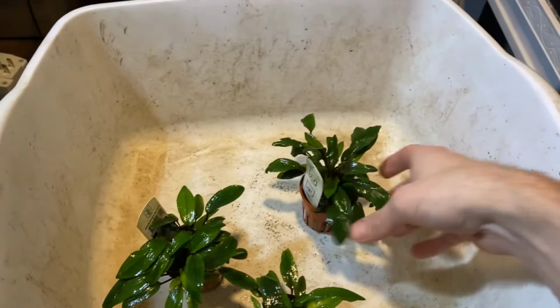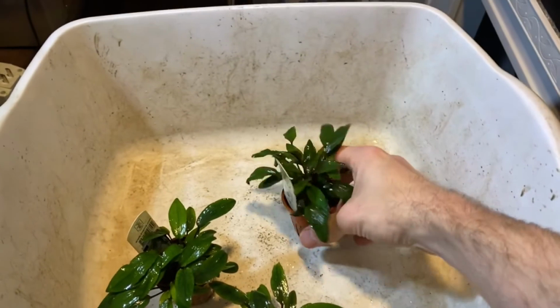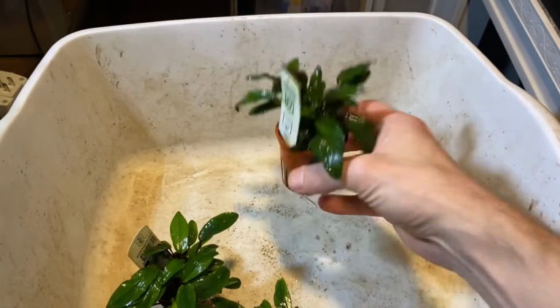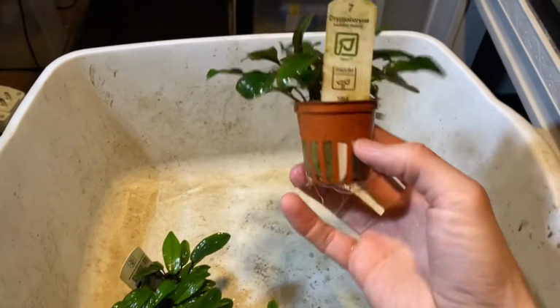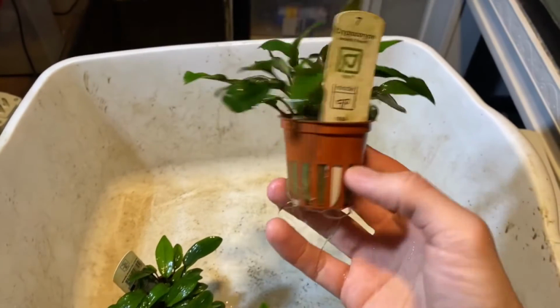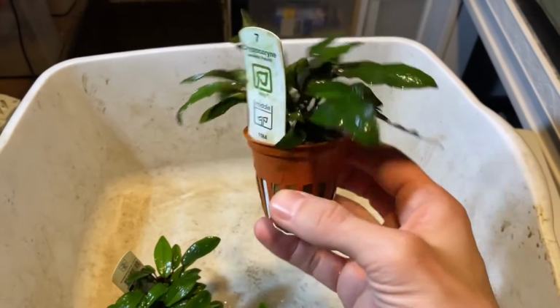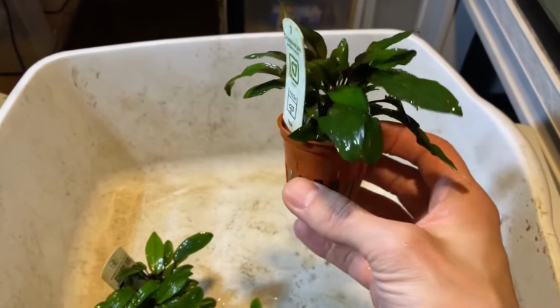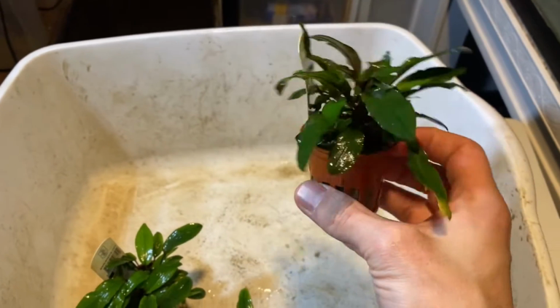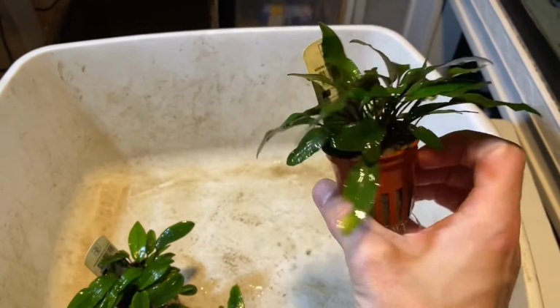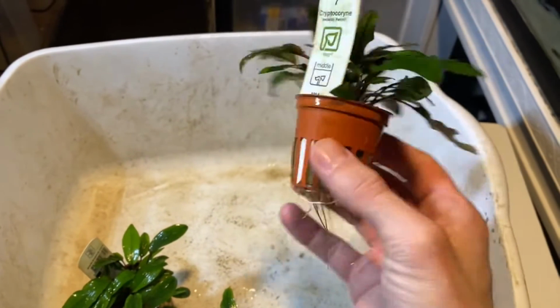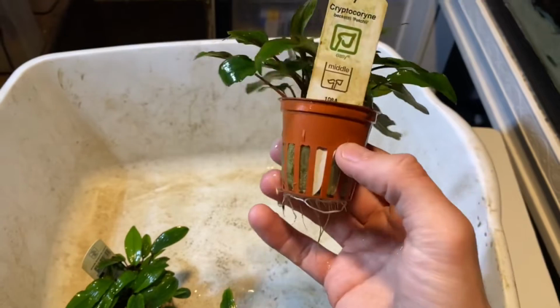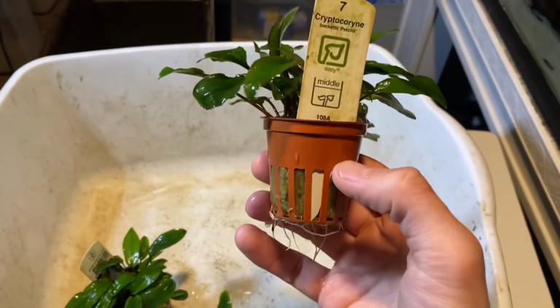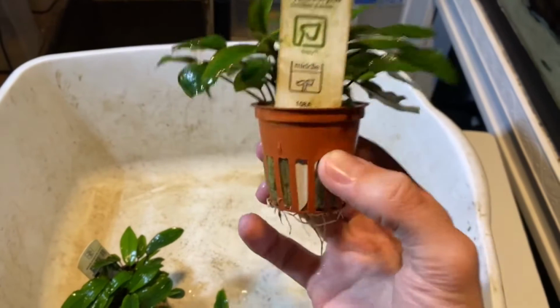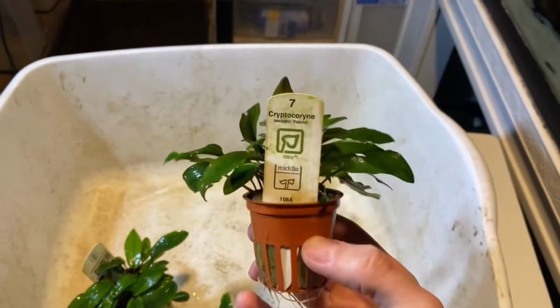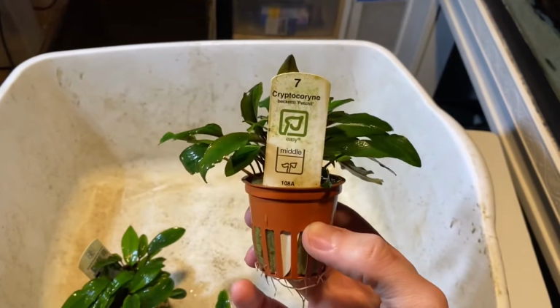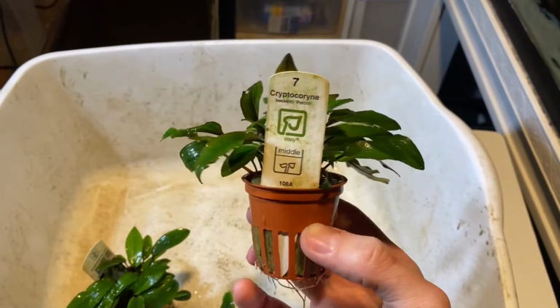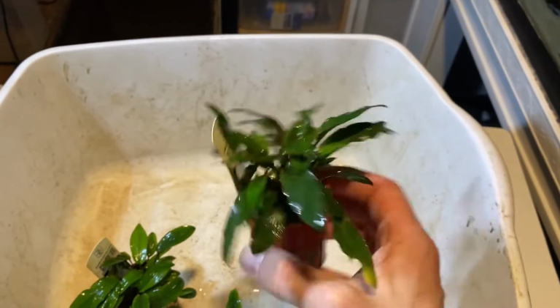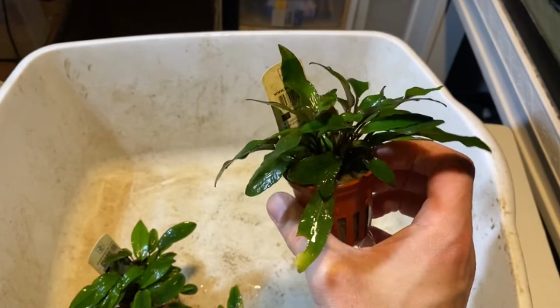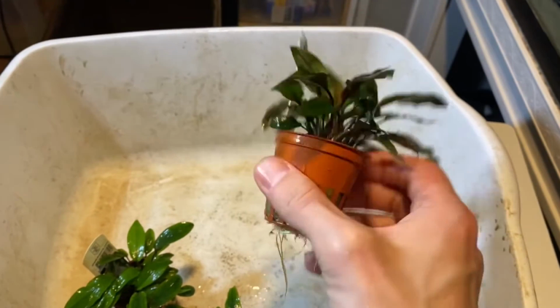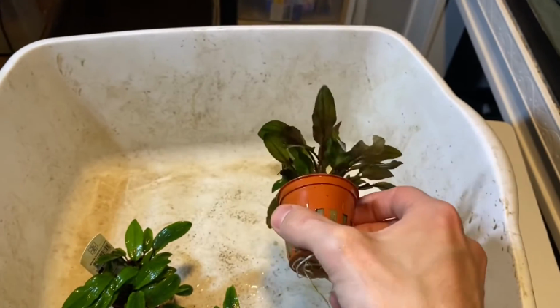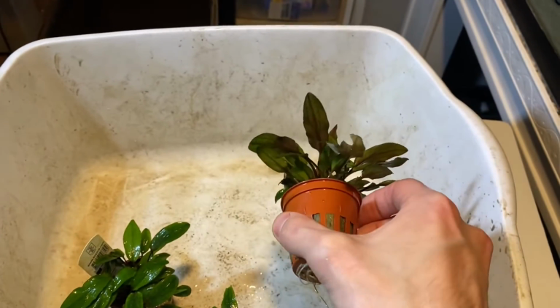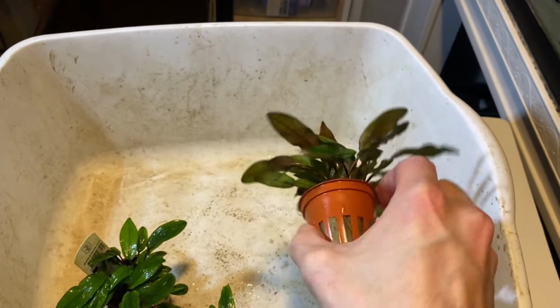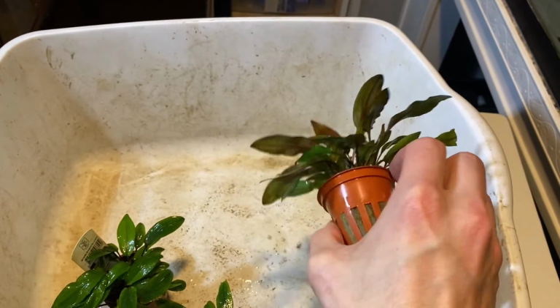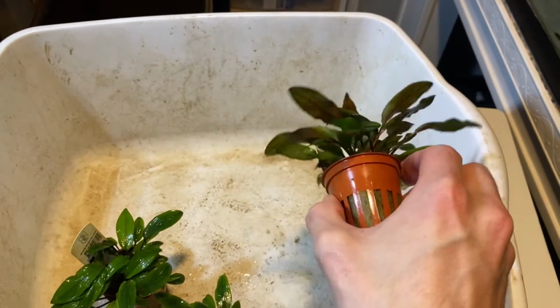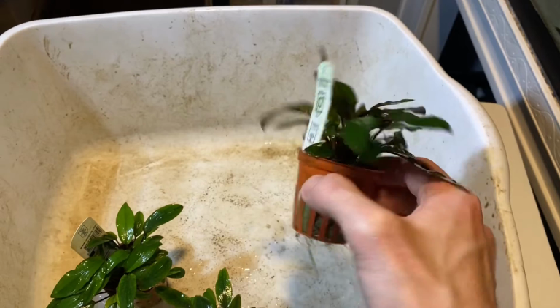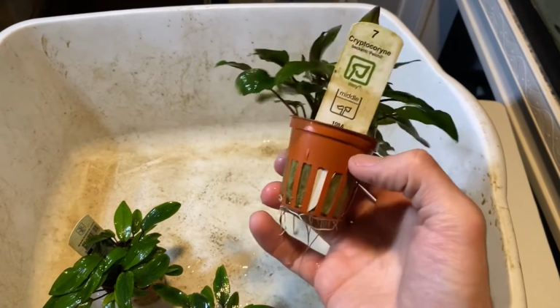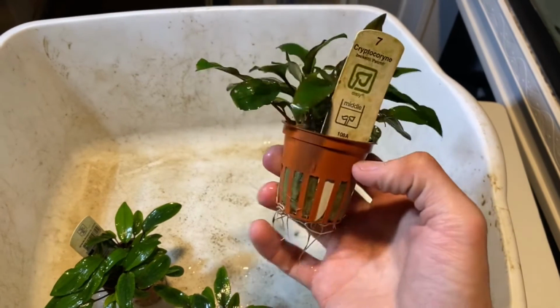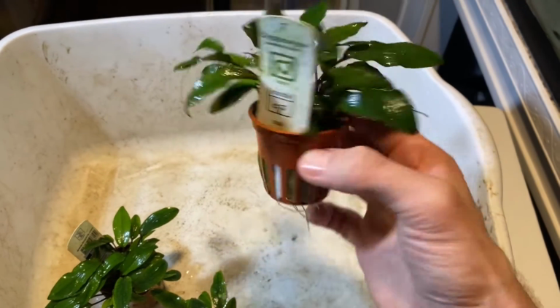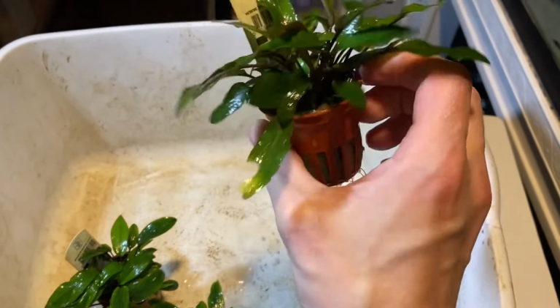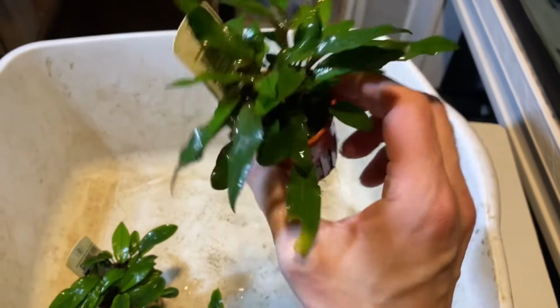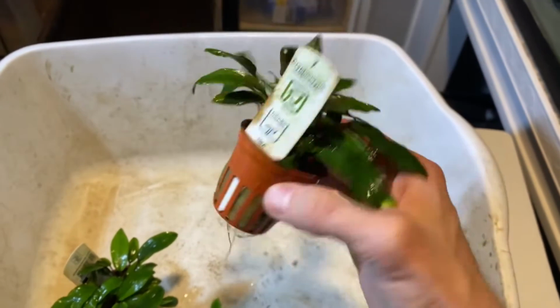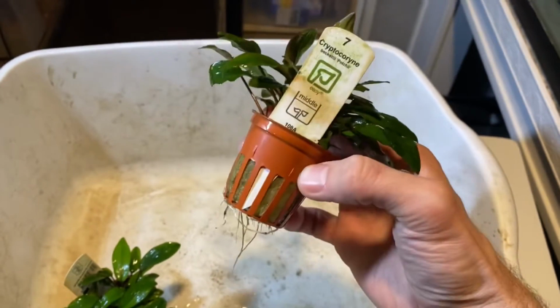Hey guys, right now you're going to get a species profile of this beautiful plant called Cryptocoryne Petchii. I'm going to tell you guys a little bit about why I love it so much, so let's get into it.